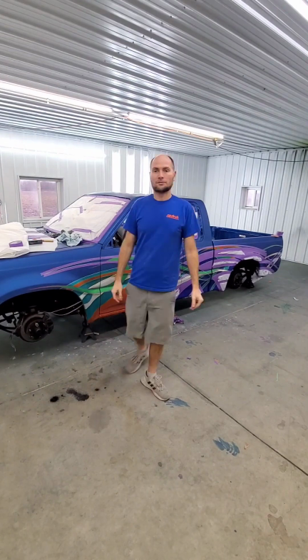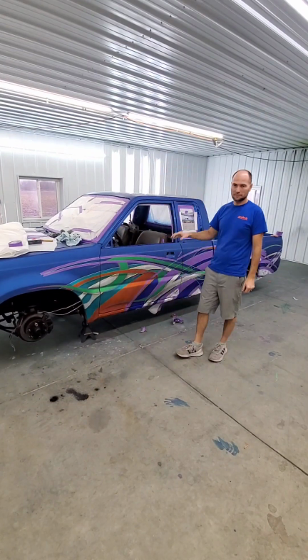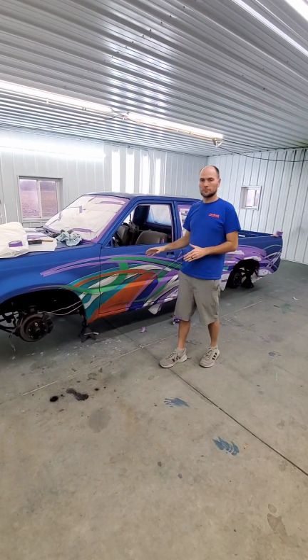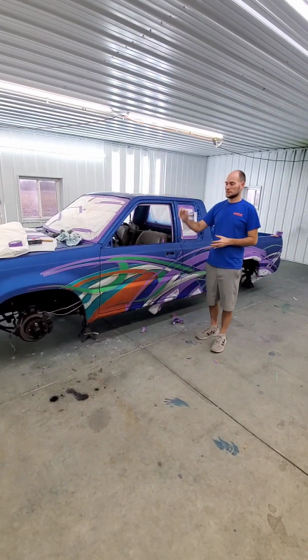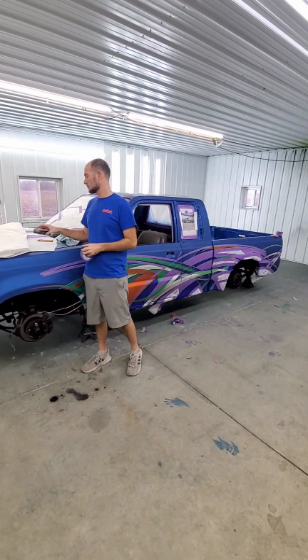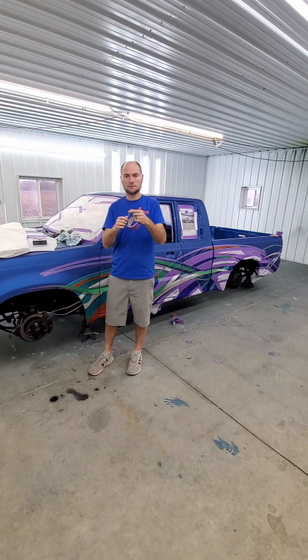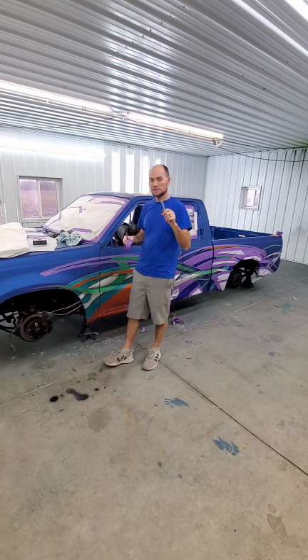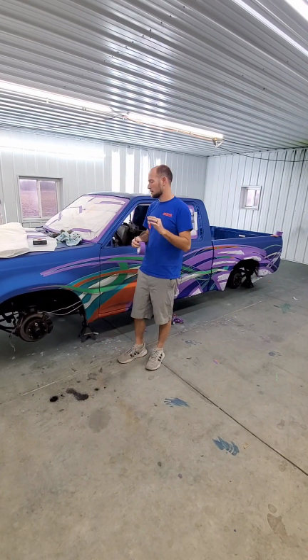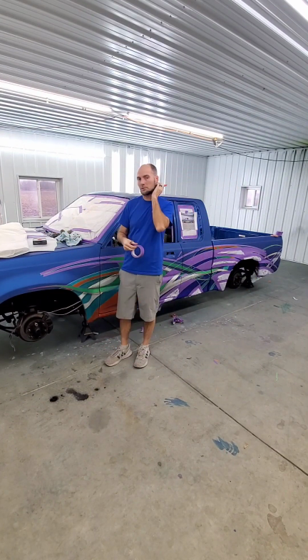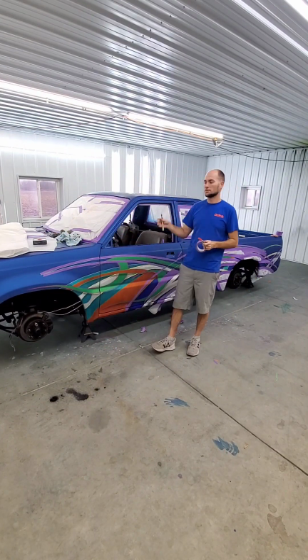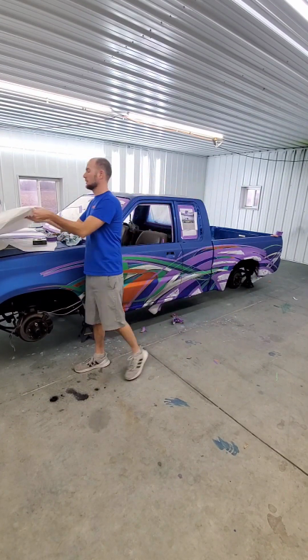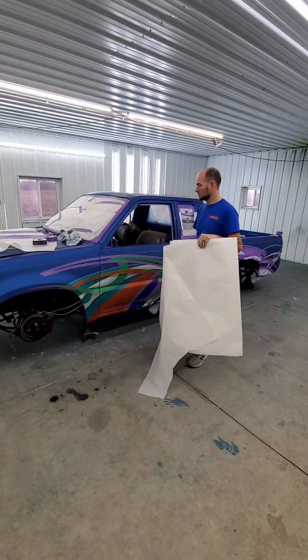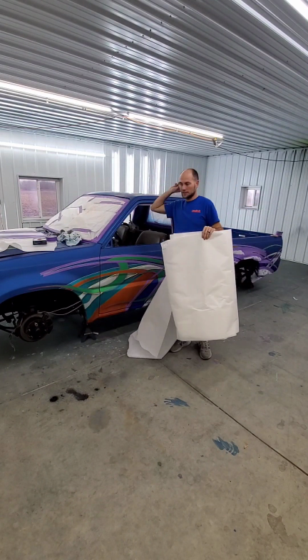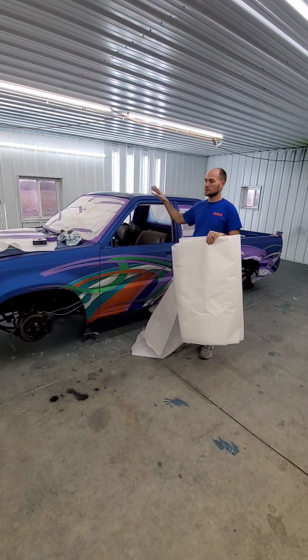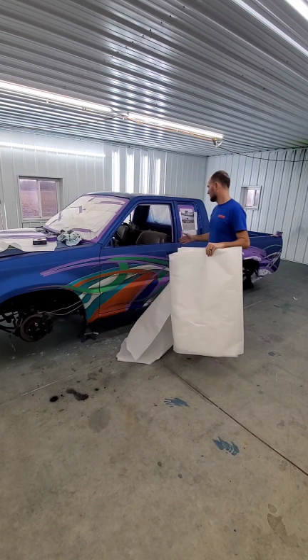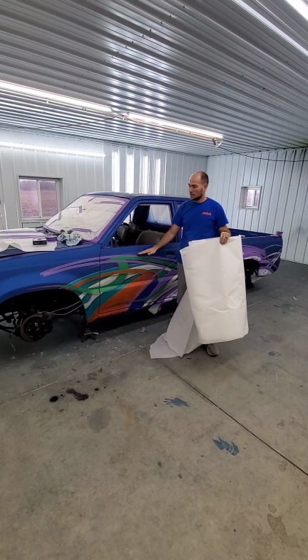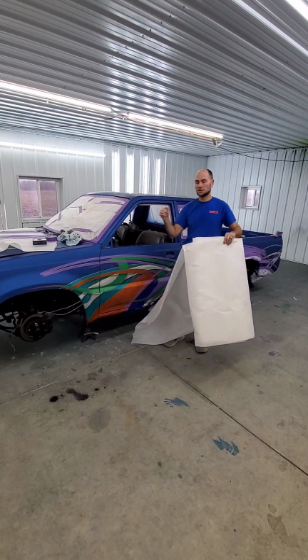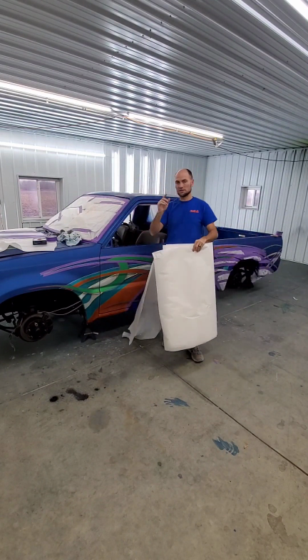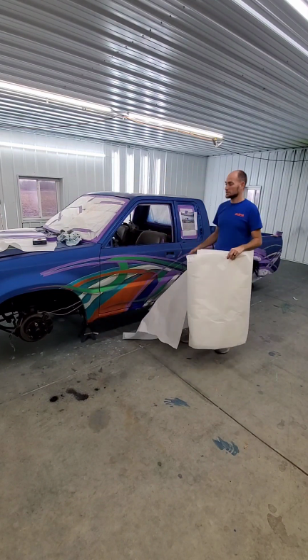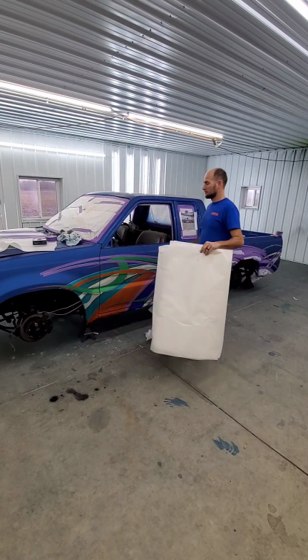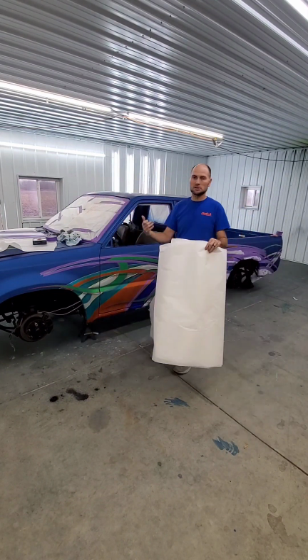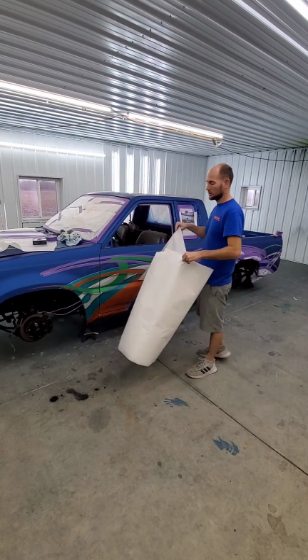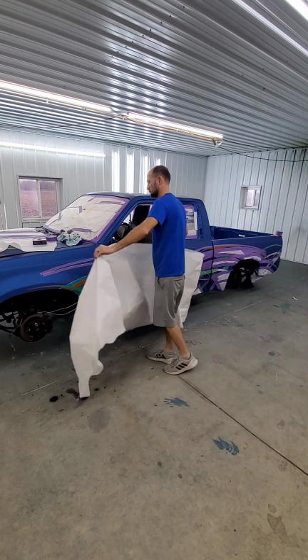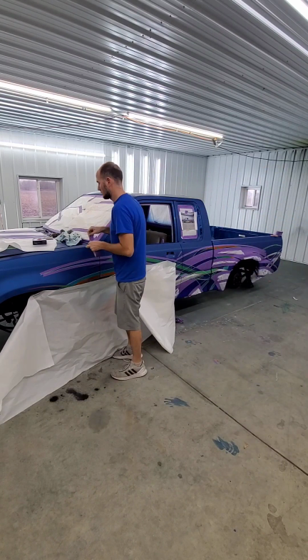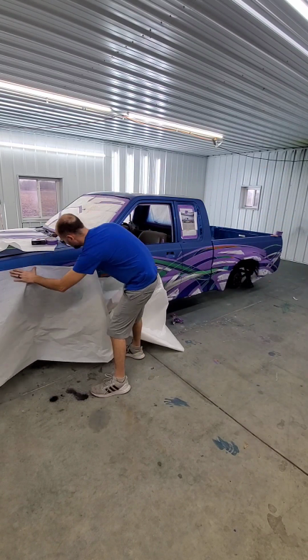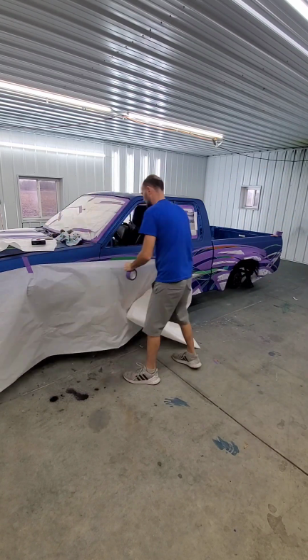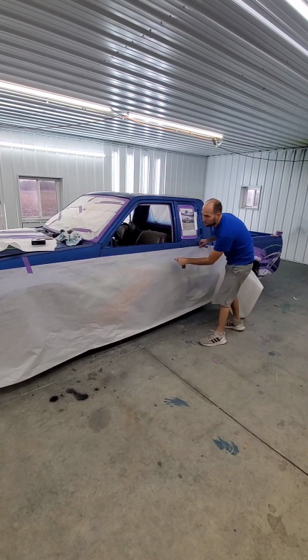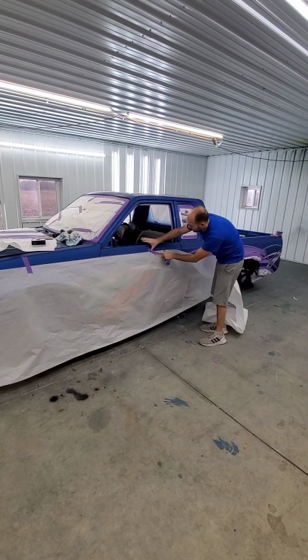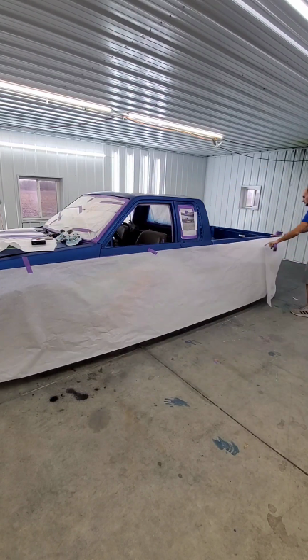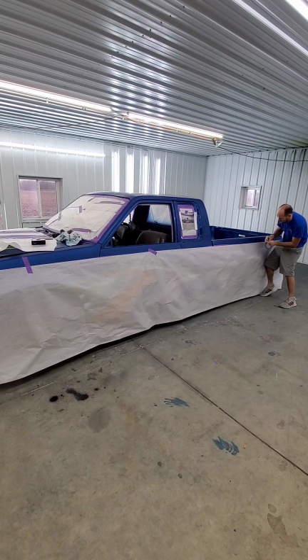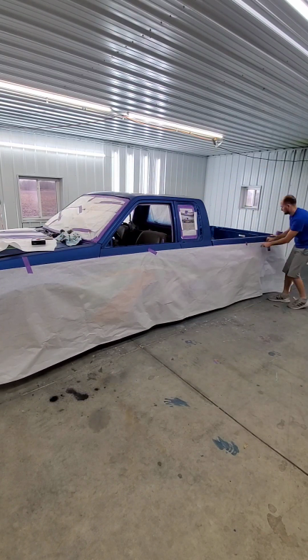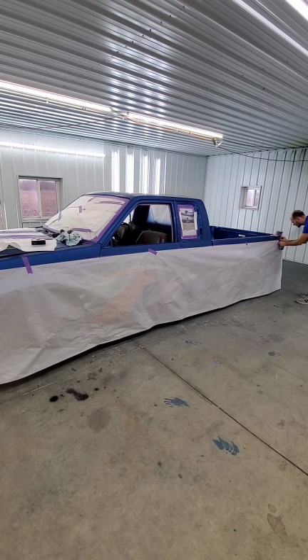Hi everybody, welcome back to another video. Thanks for watching today. Today I'm going to be going over a really old school trick of how to actually transfer graphics and mirror match them to the other side of a vehicle.